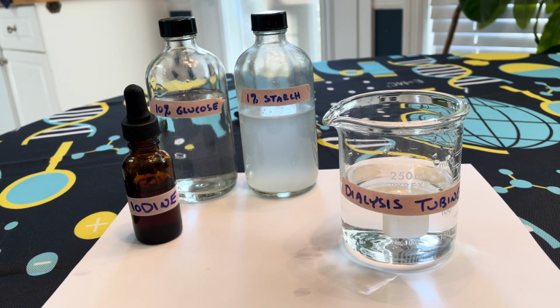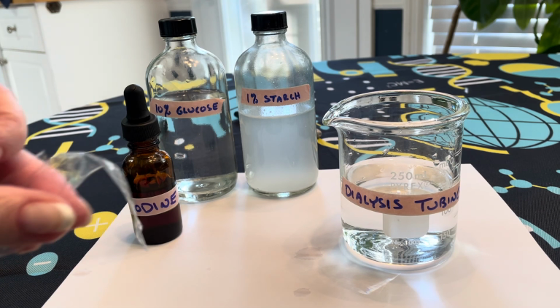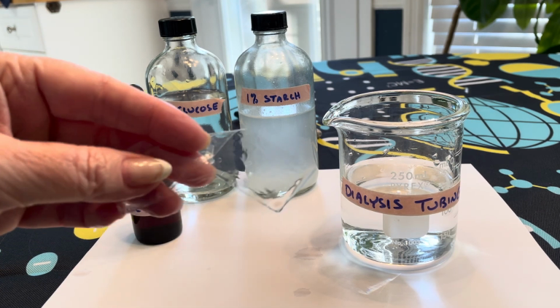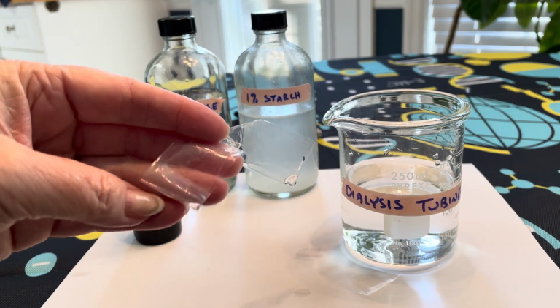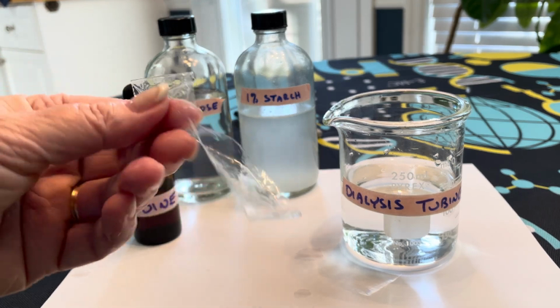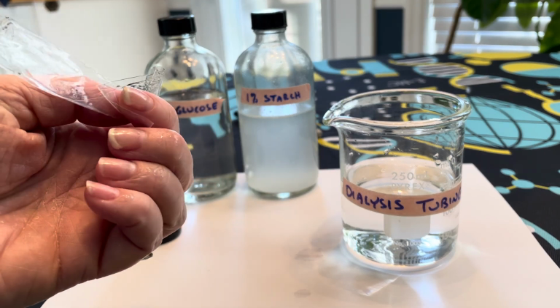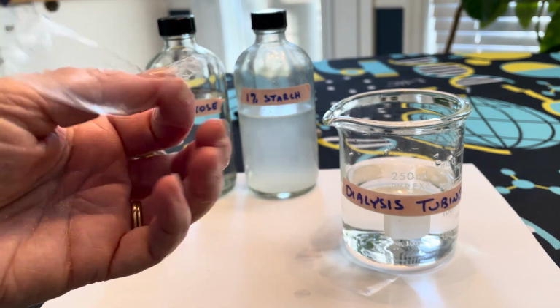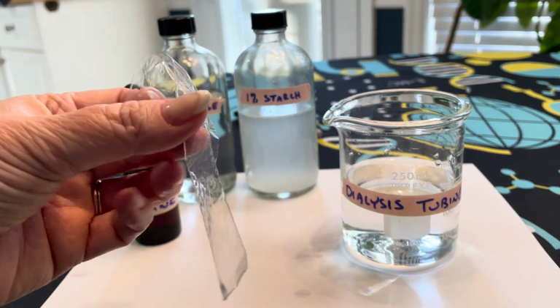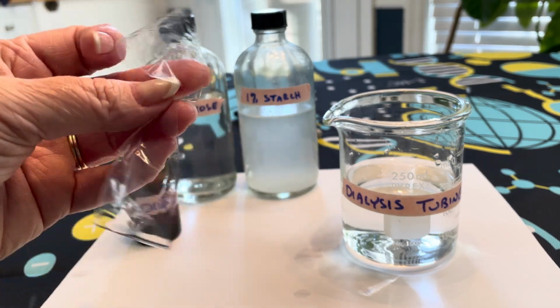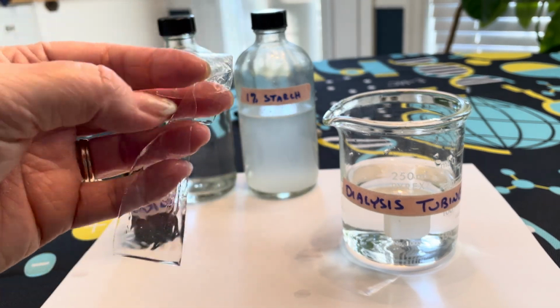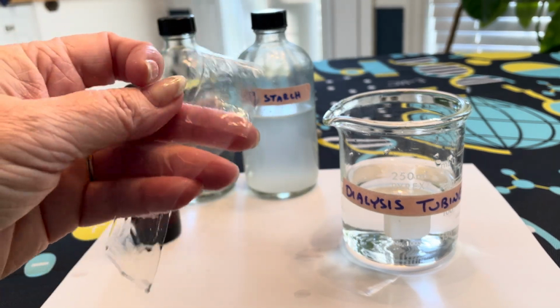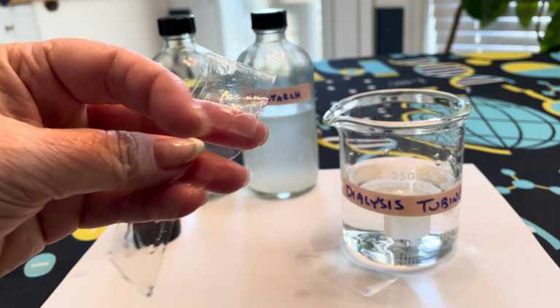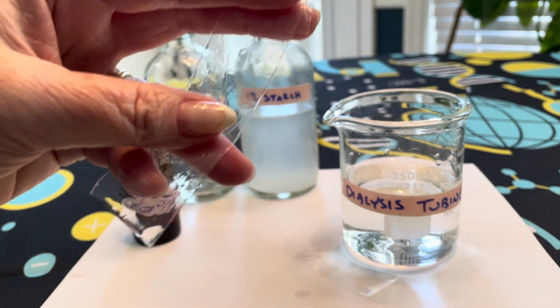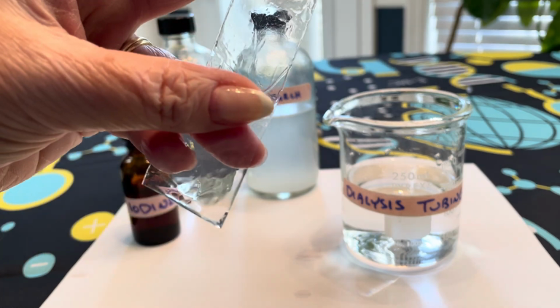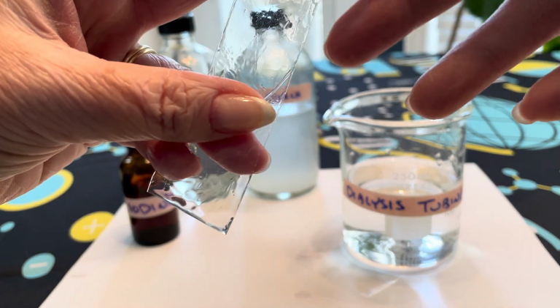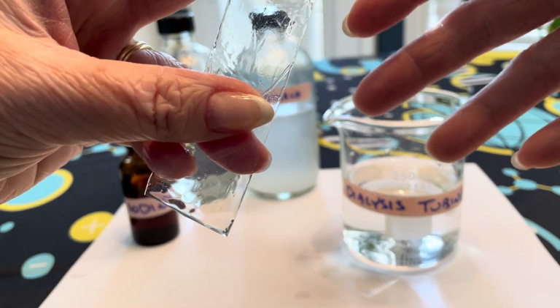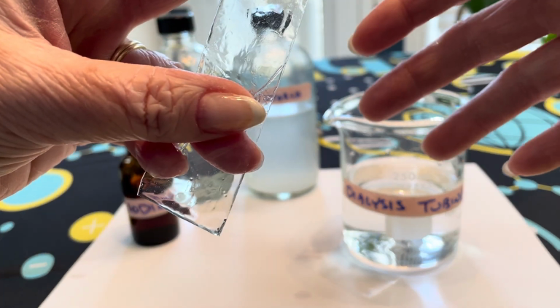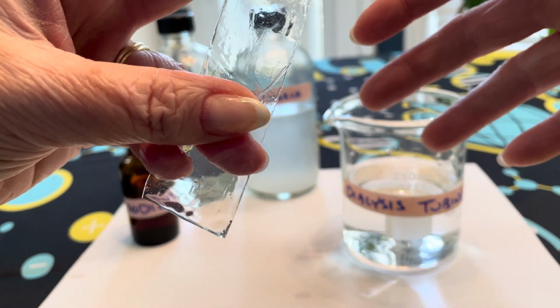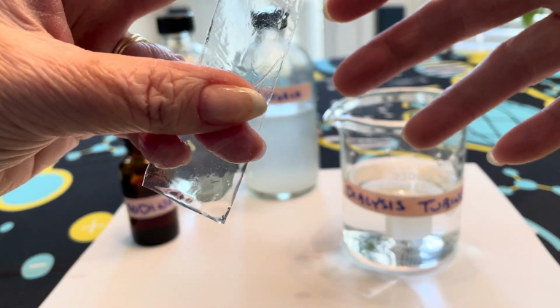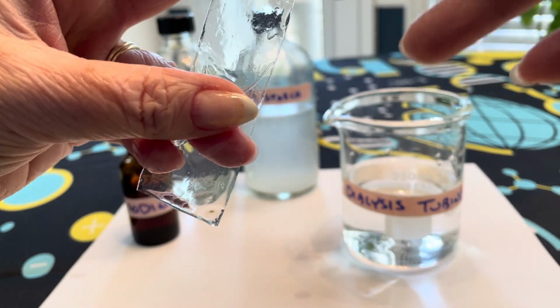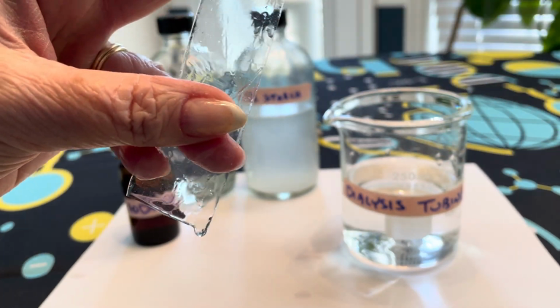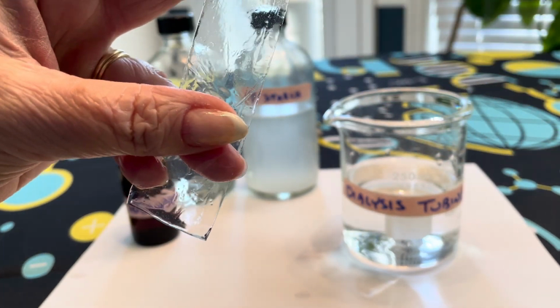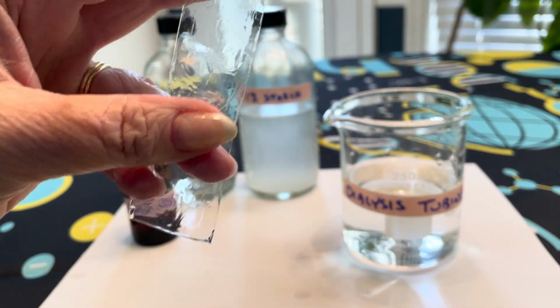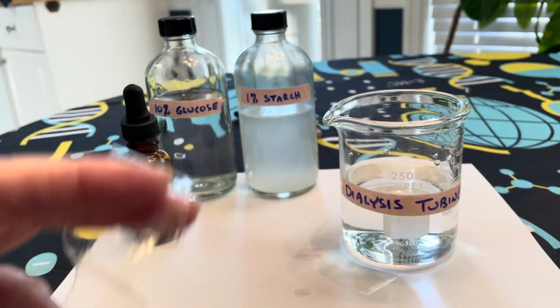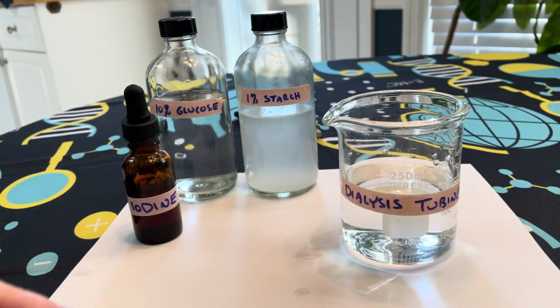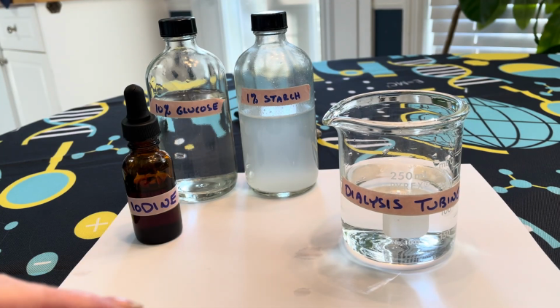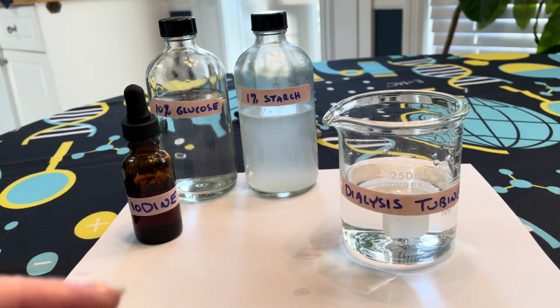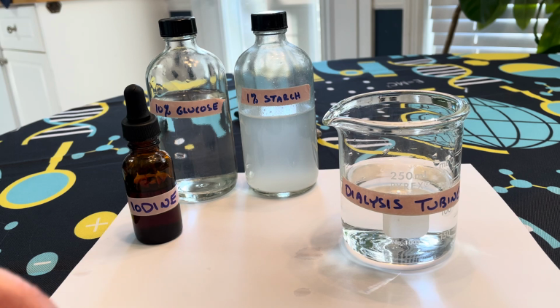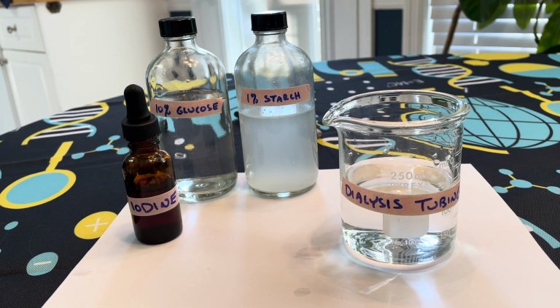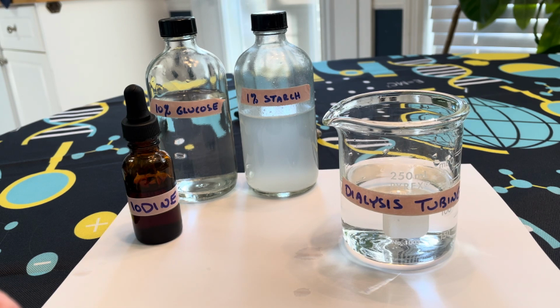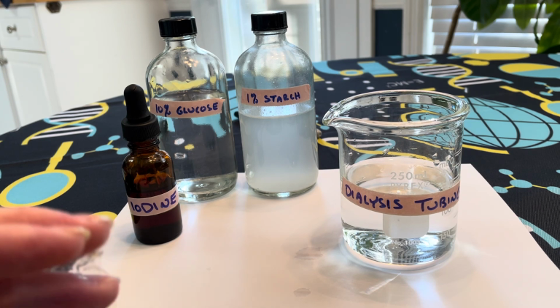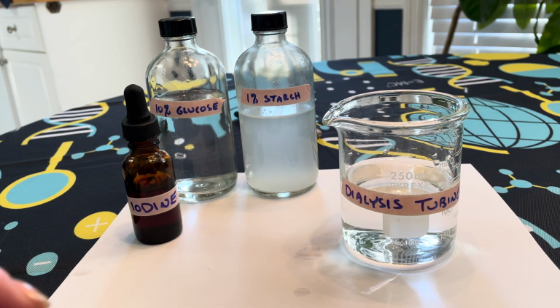The same thing is true for our dialysis sack in that some things can move through the walls of the plastic and other things cannot. That simulates our cellular membrane.